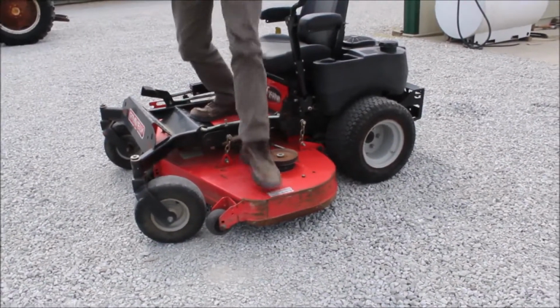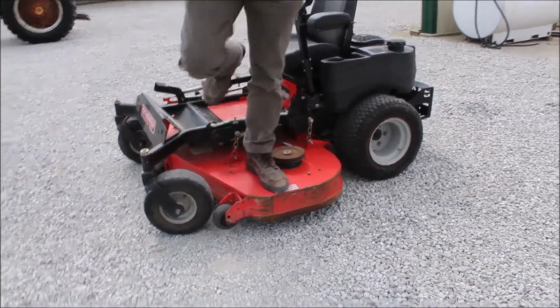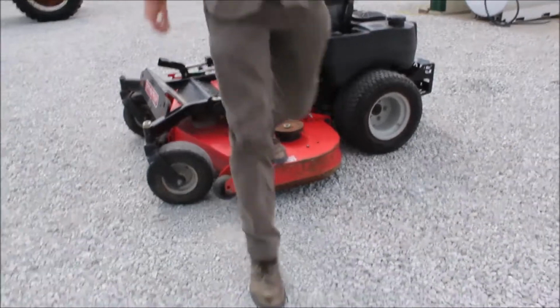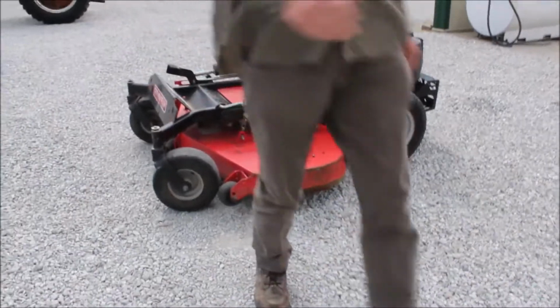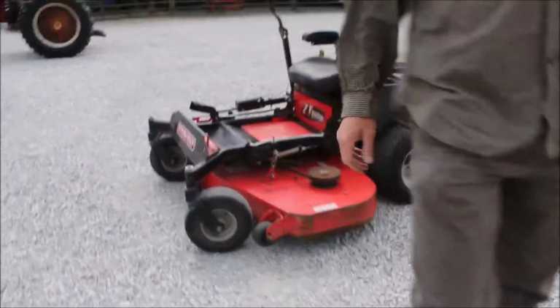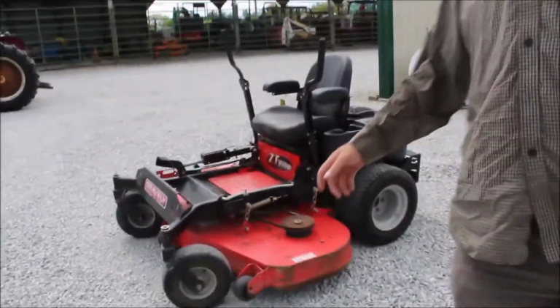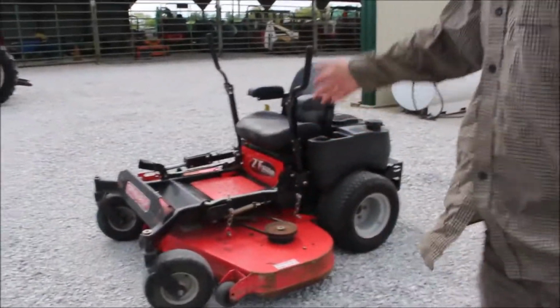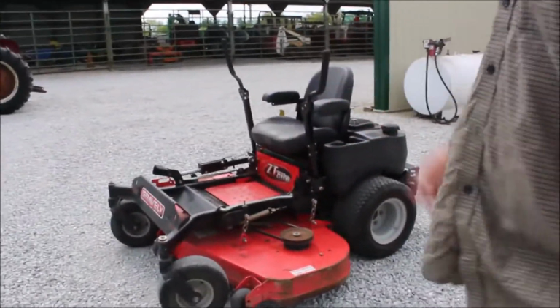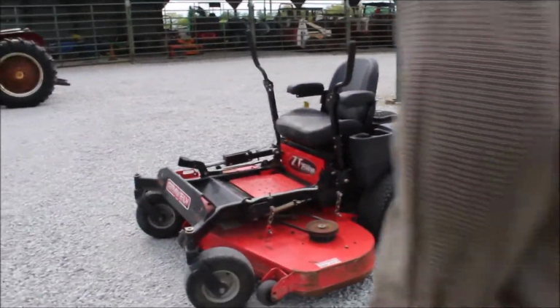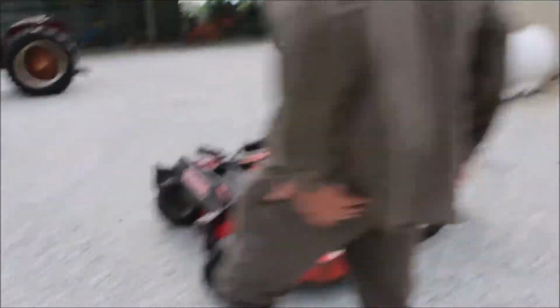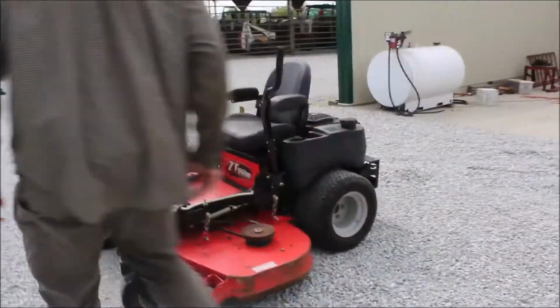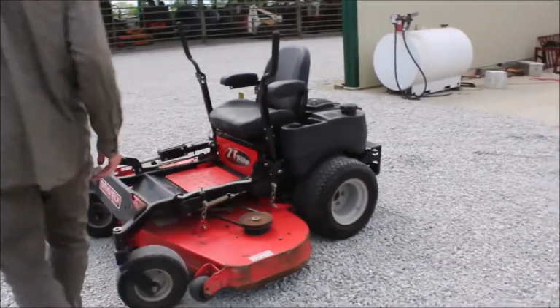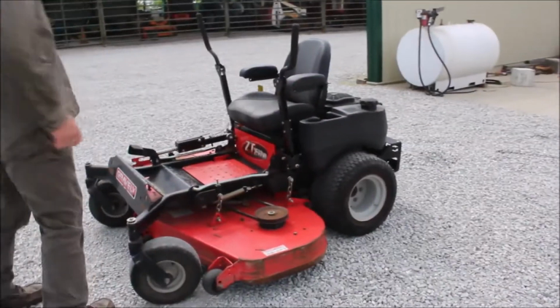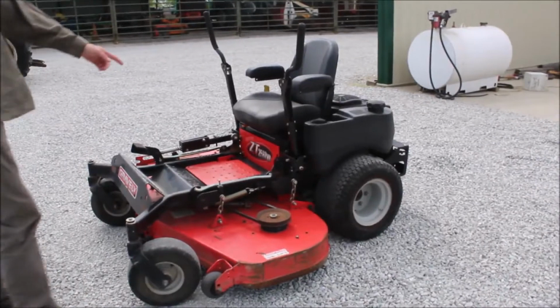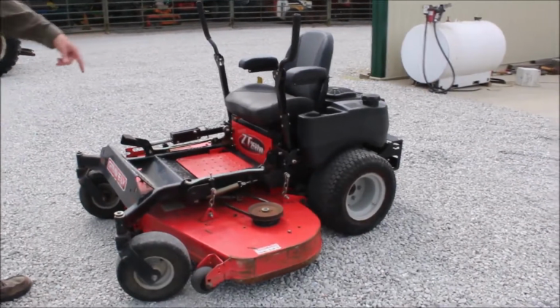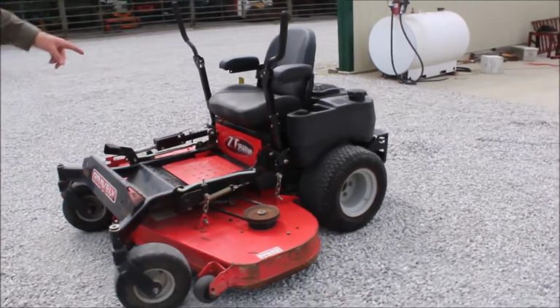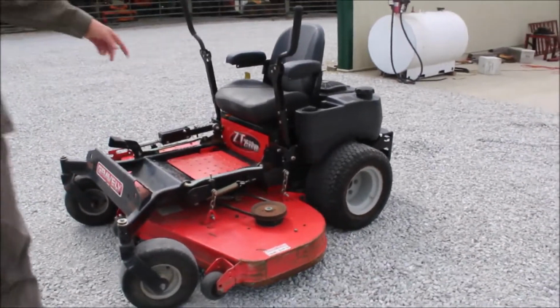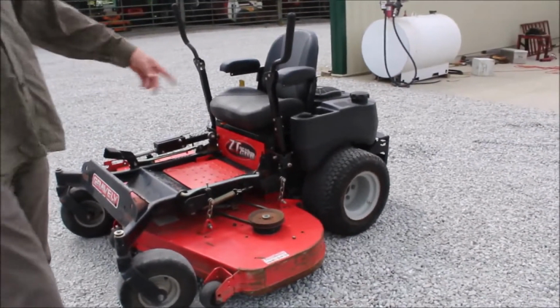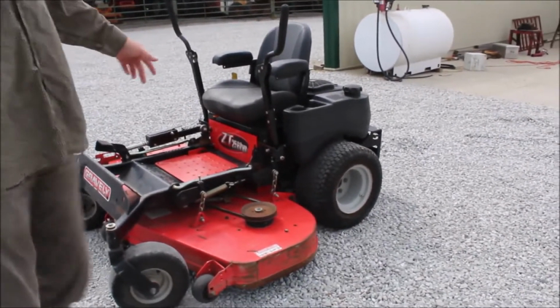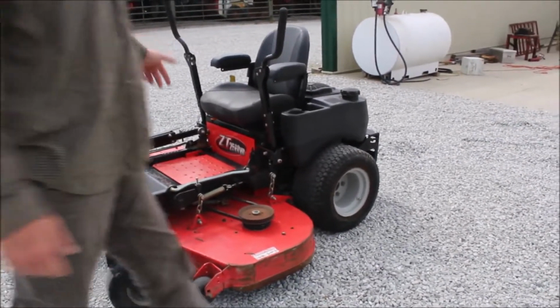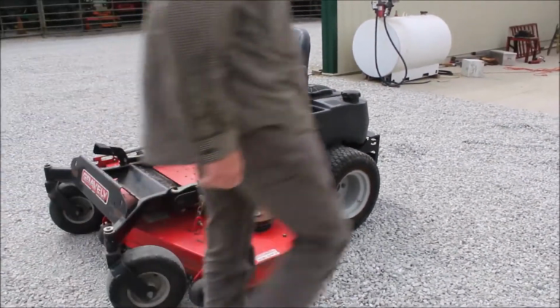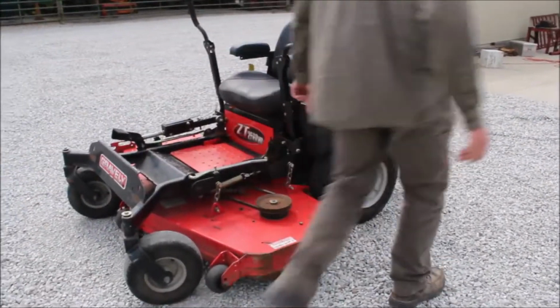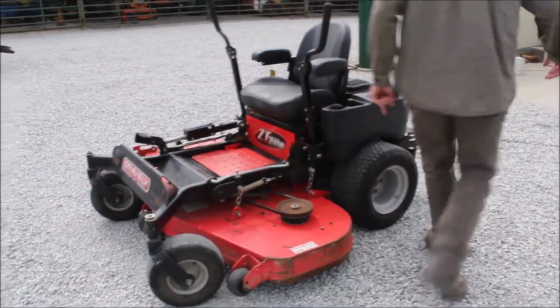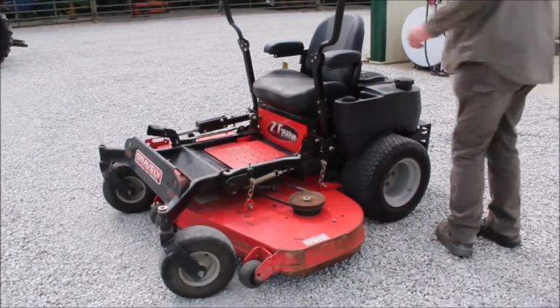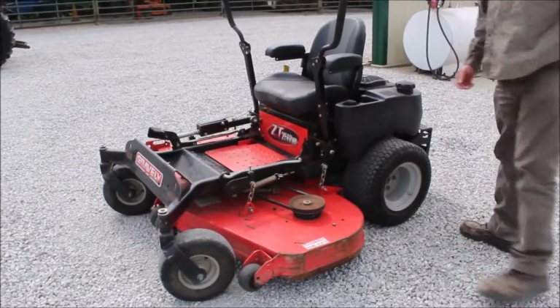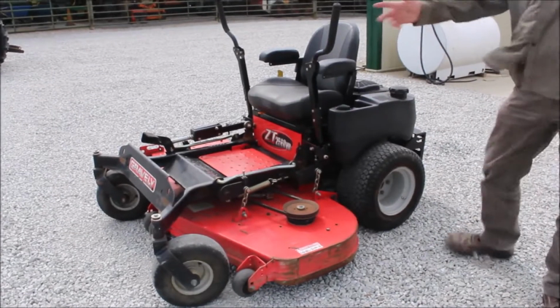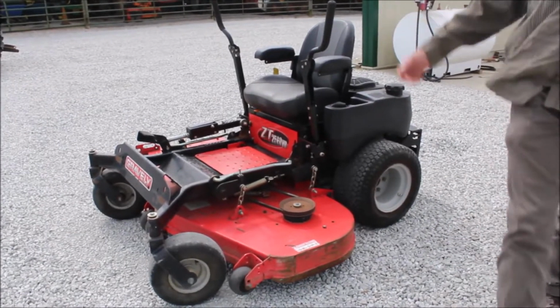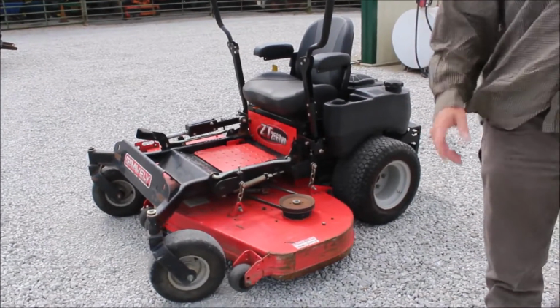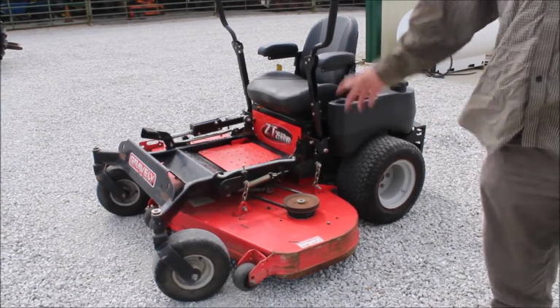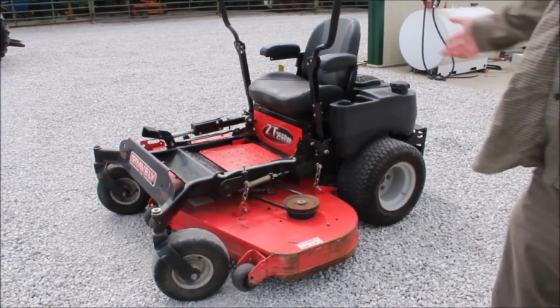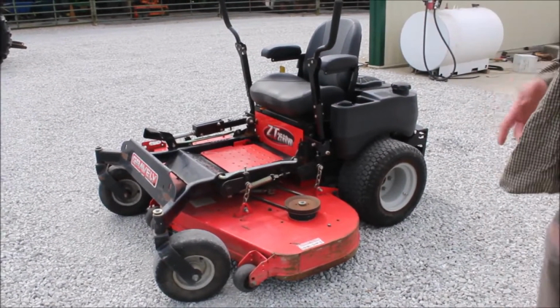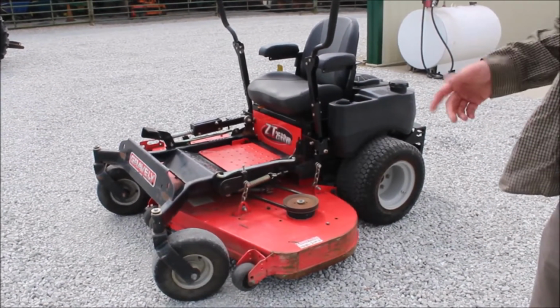Six hundred and seventy five hours, a little gravelly. We've got a 60 inch deck and I'm assuming it's a 25-60, should be 25 hours. It's going to need a battery — we had to jump it. It seems to operate good.